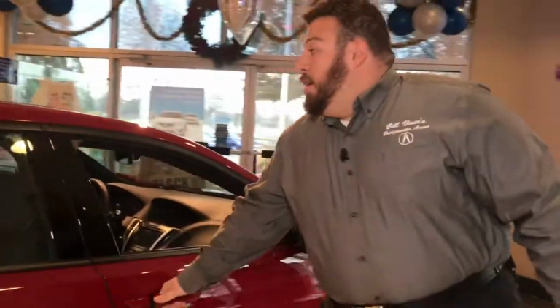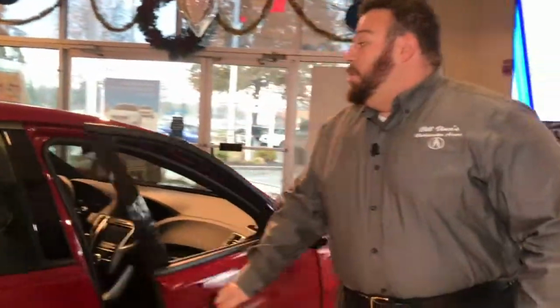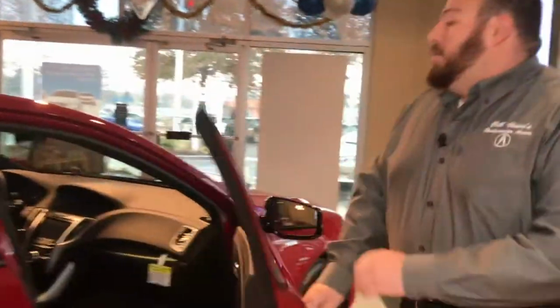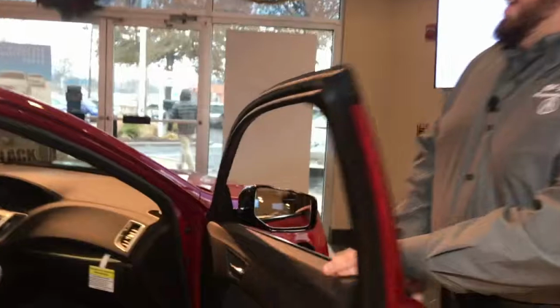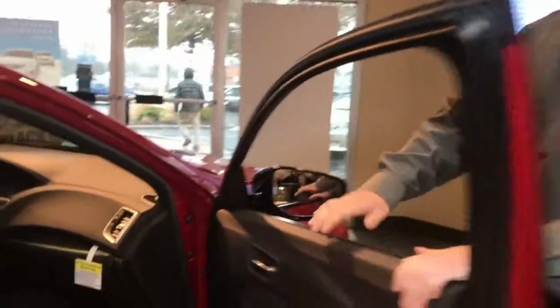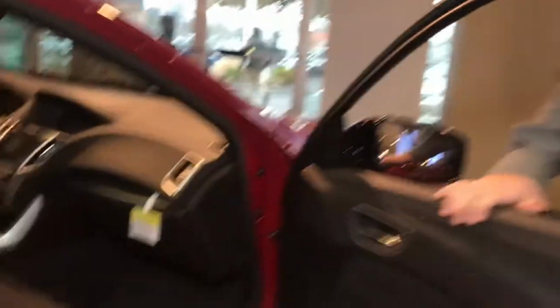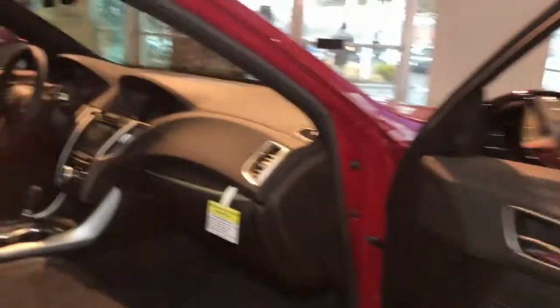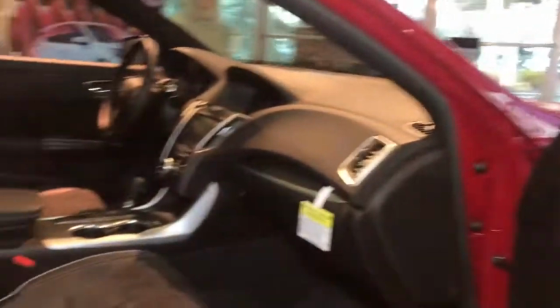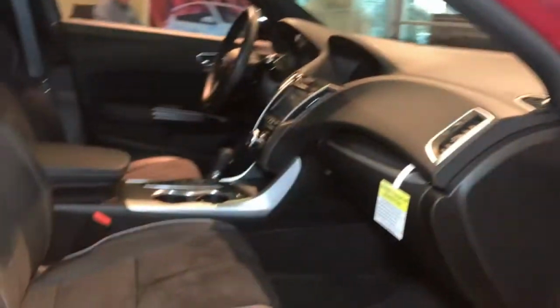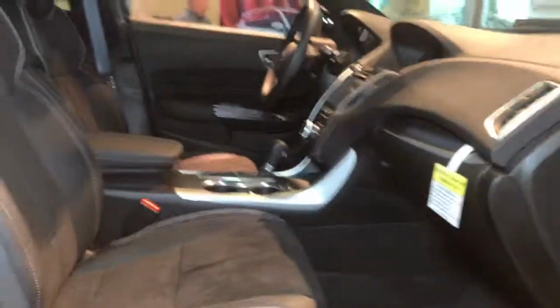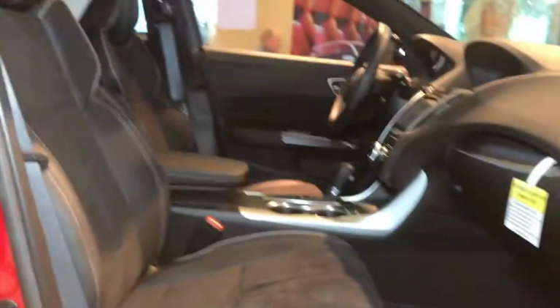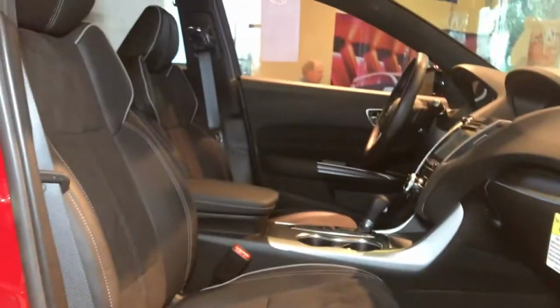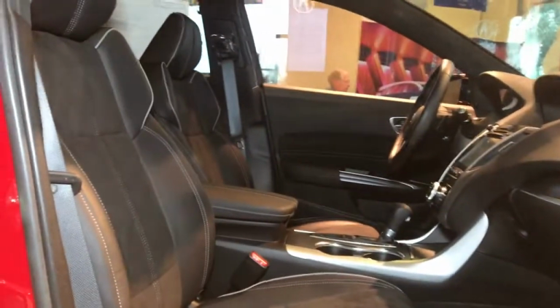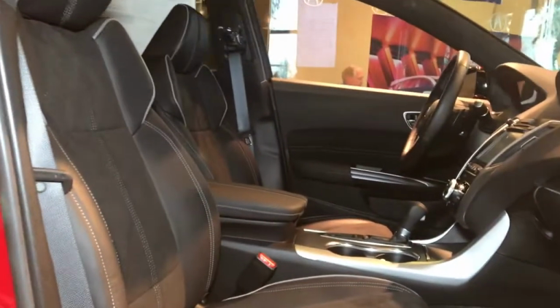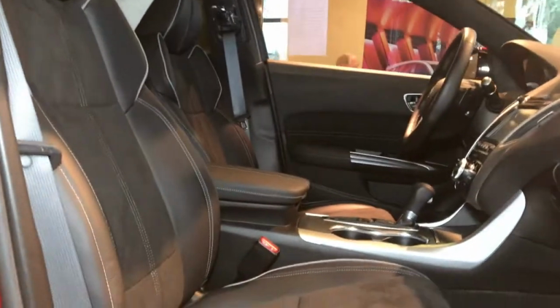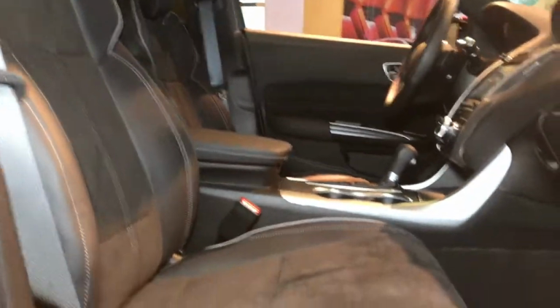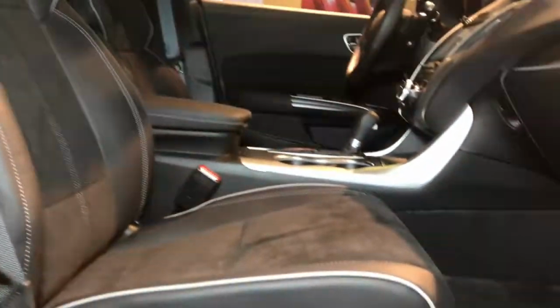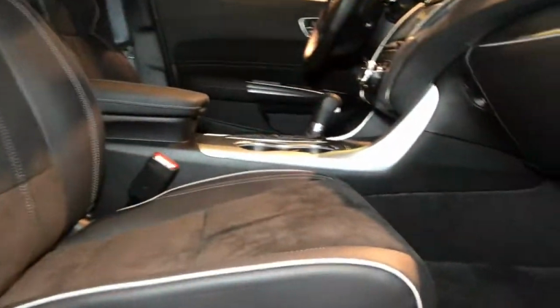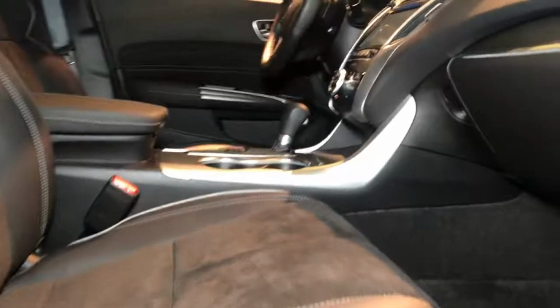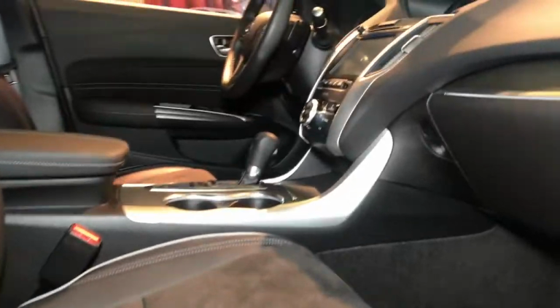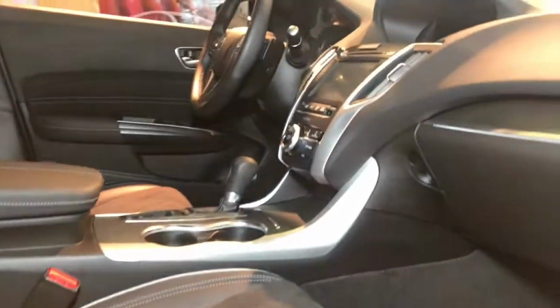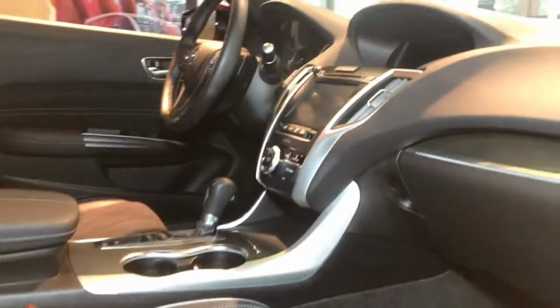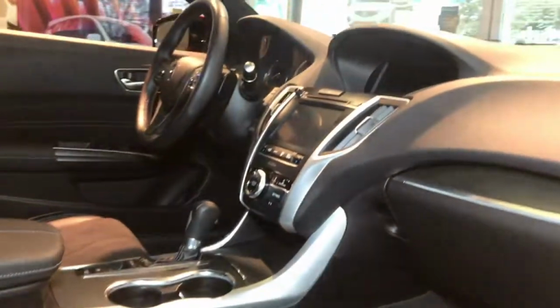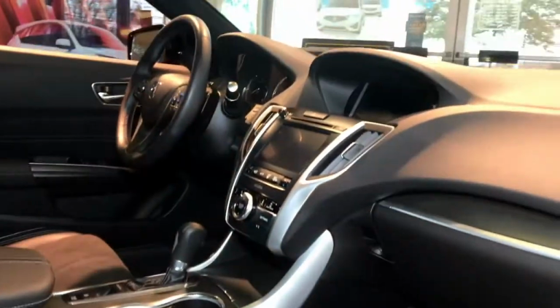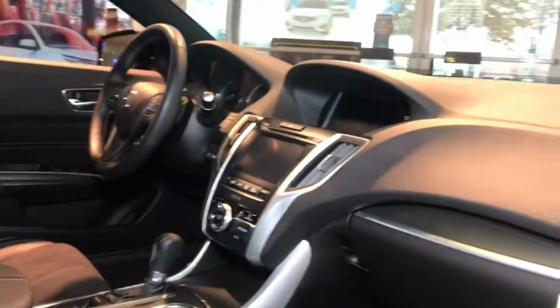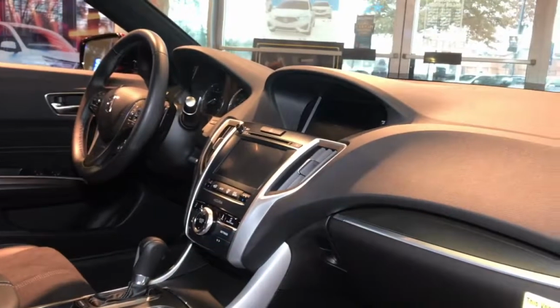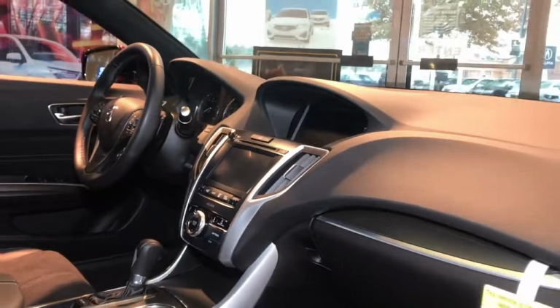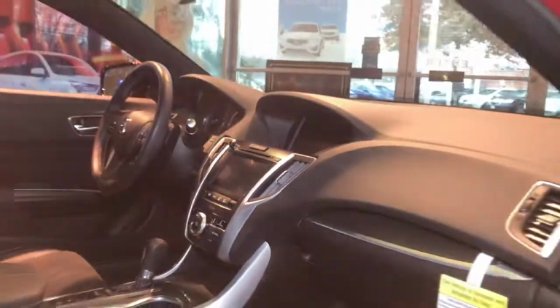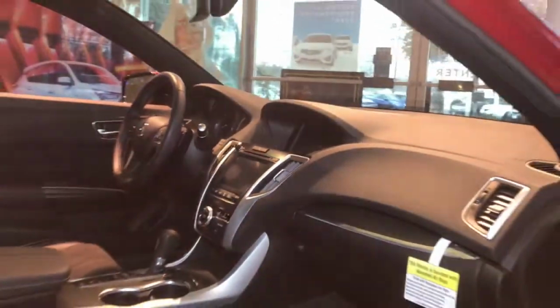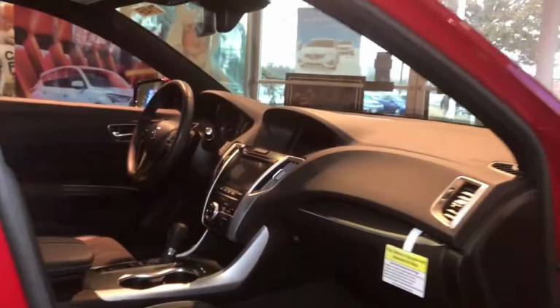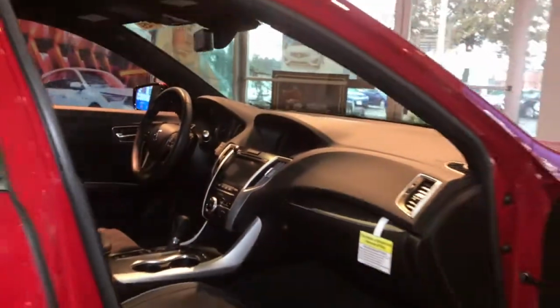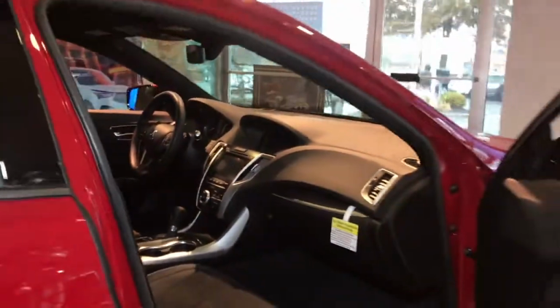When we open up the door, we have the signature Alcantara interior which is only offered in our A-spec models. This has the technology package, so it will have navigation and cooling seats.